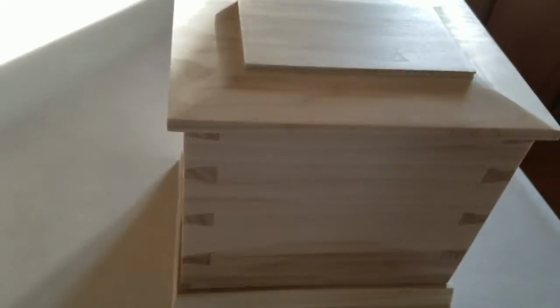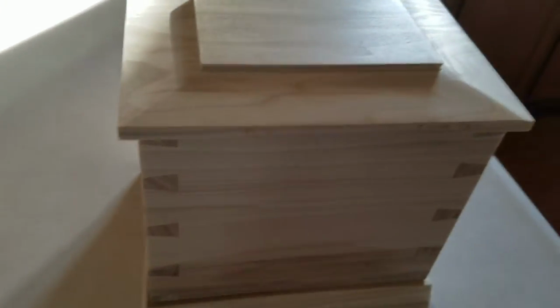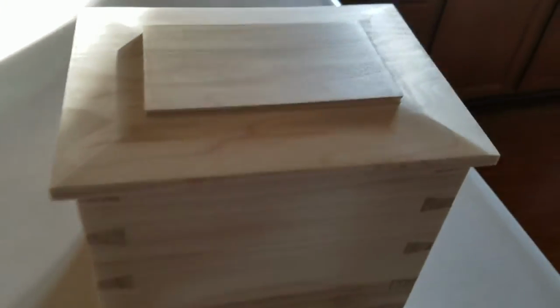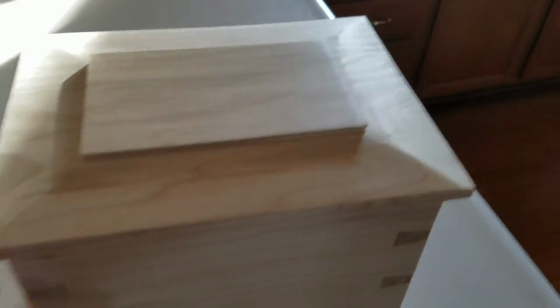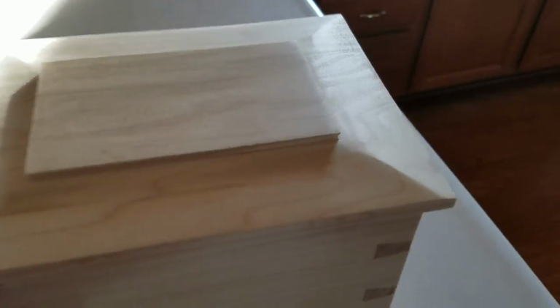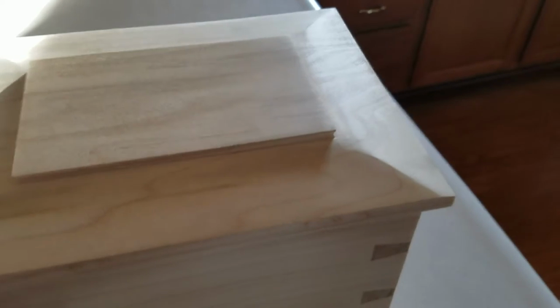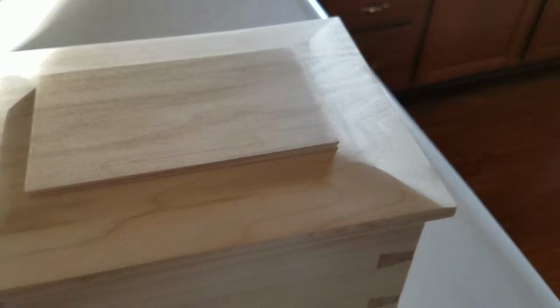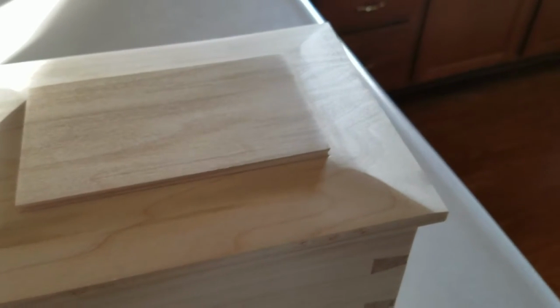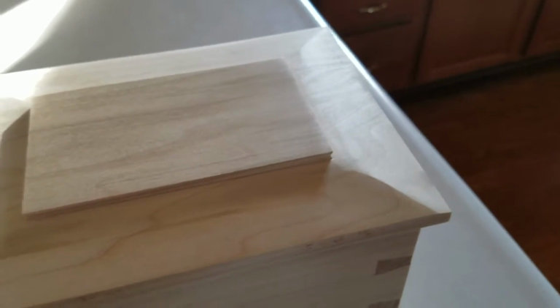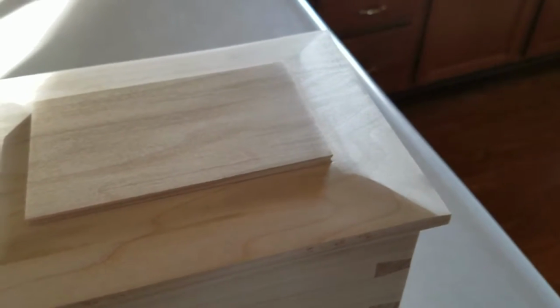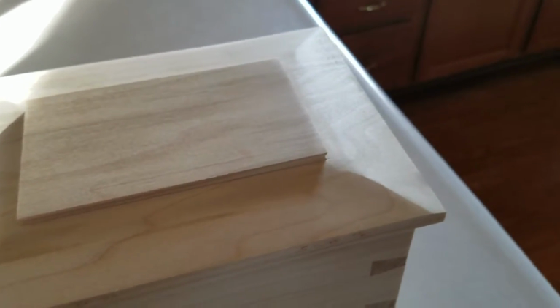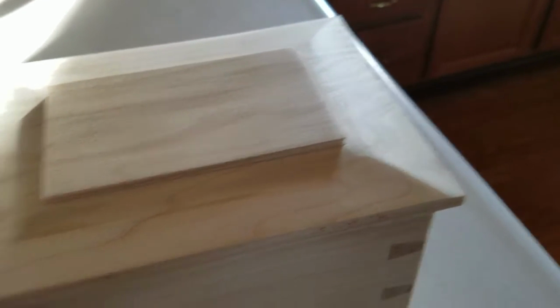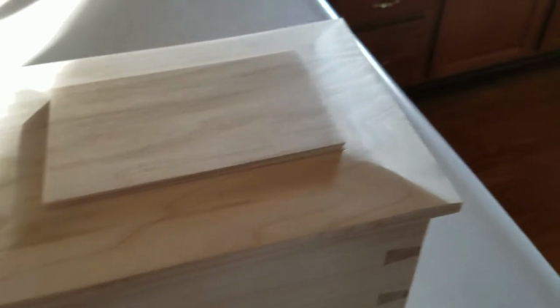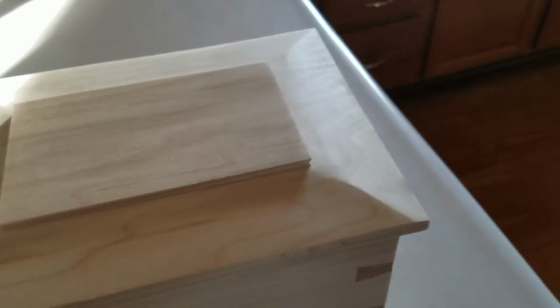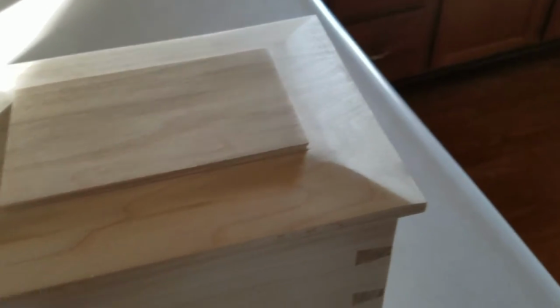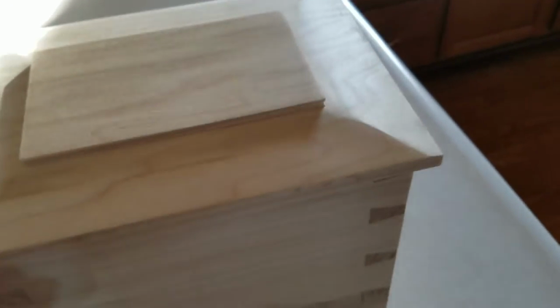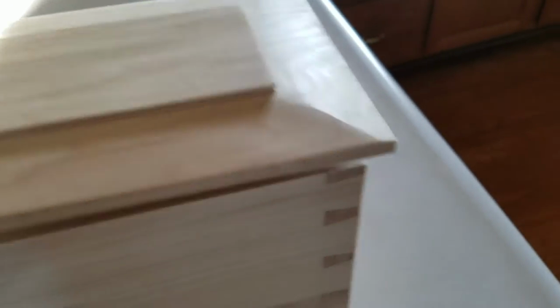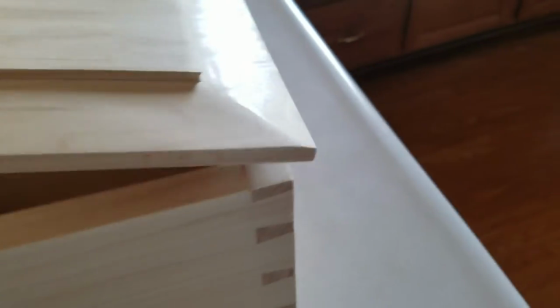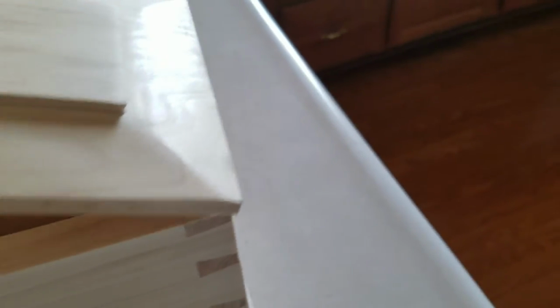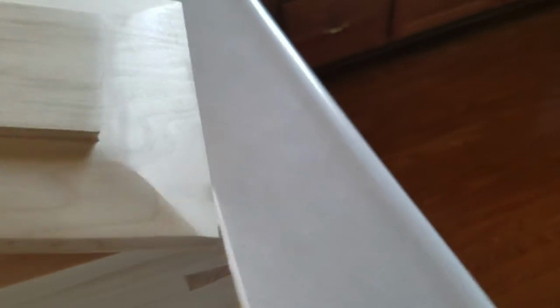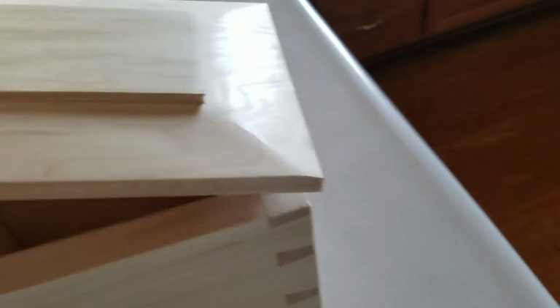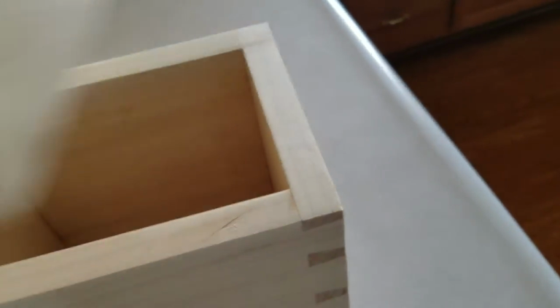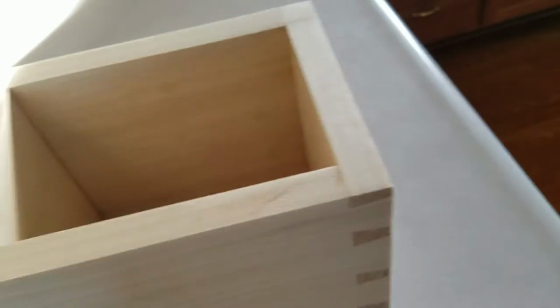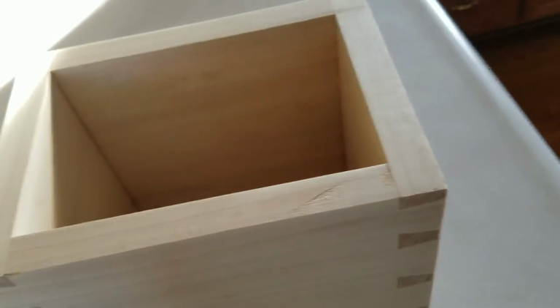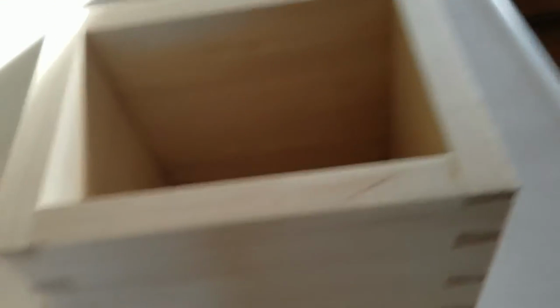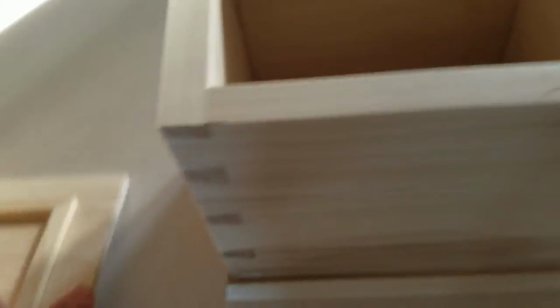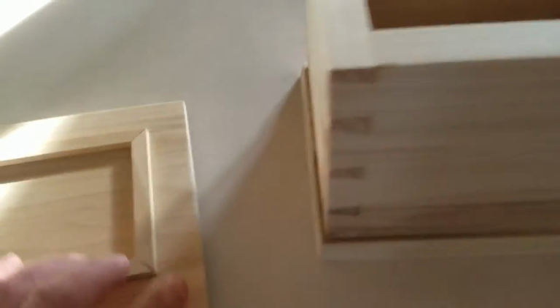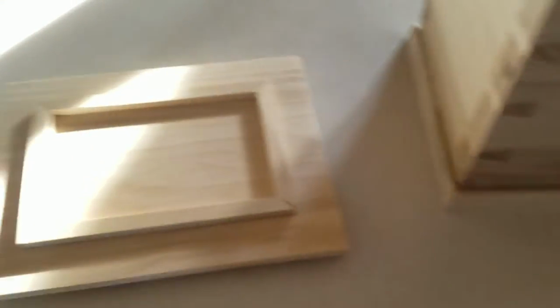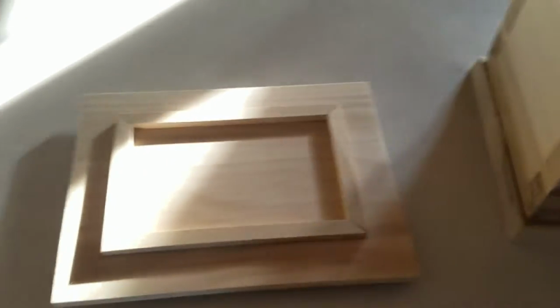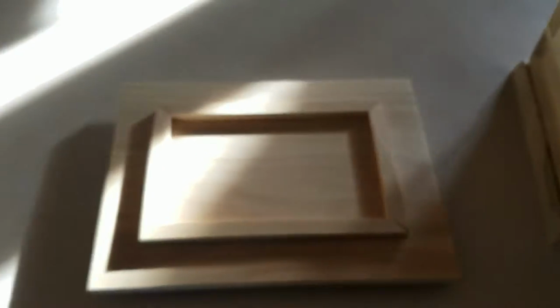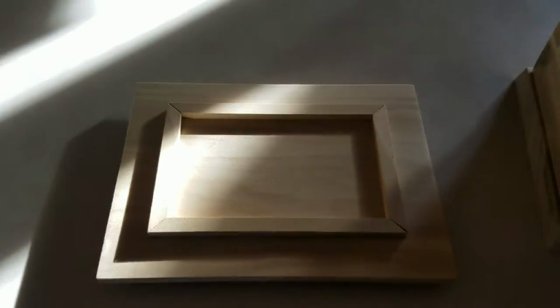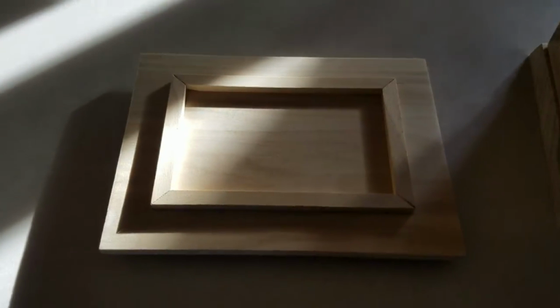There's something underneath the top here — there will actually be some stops underneath so the top won't come off.